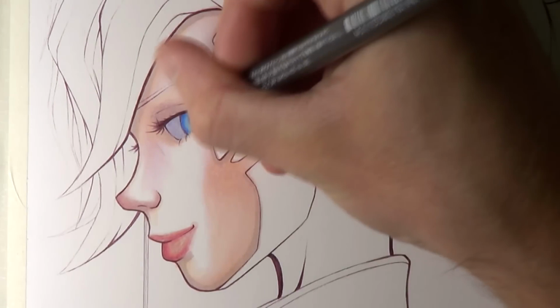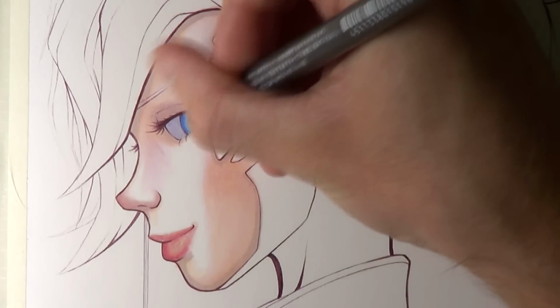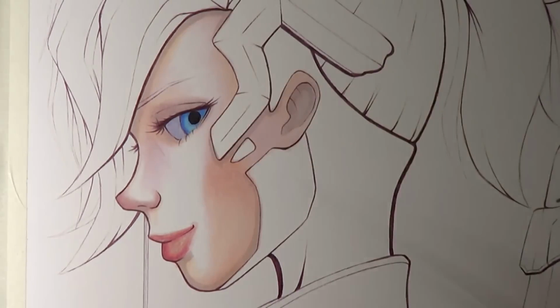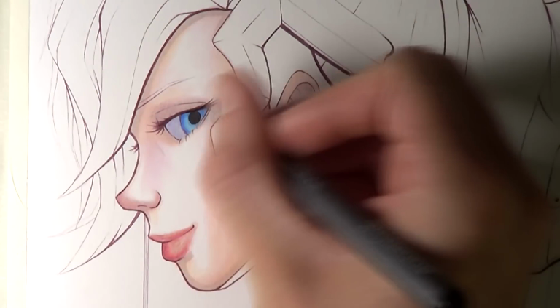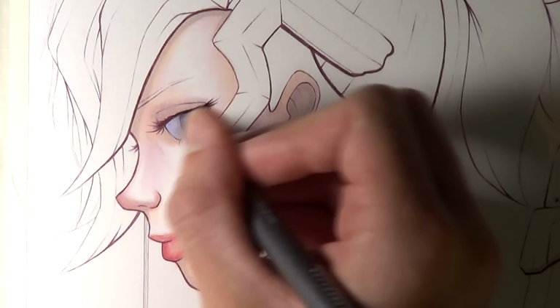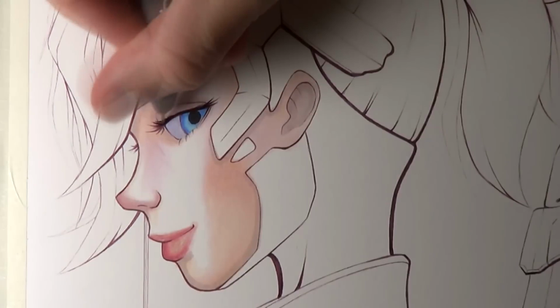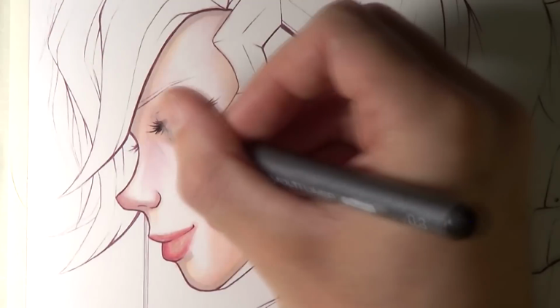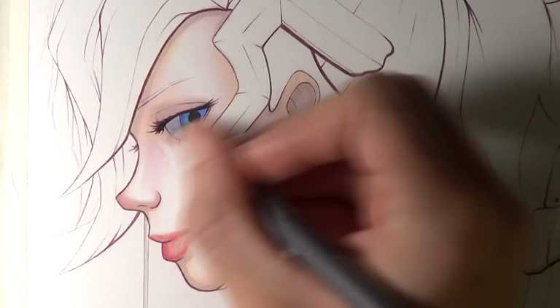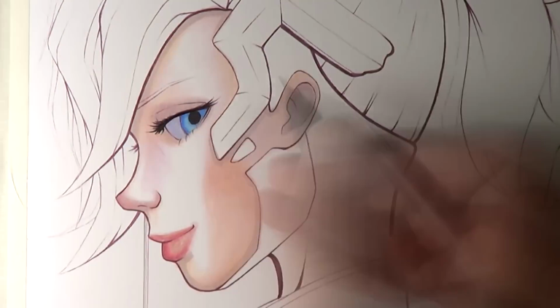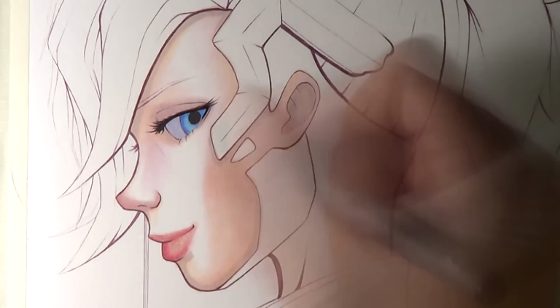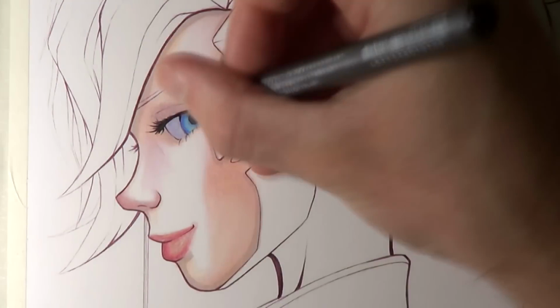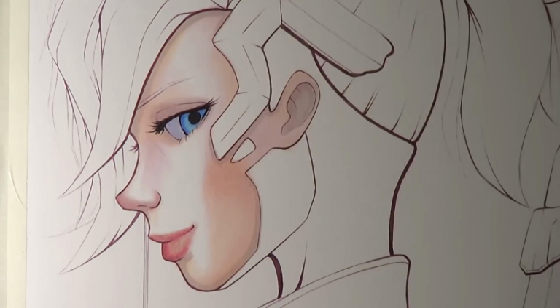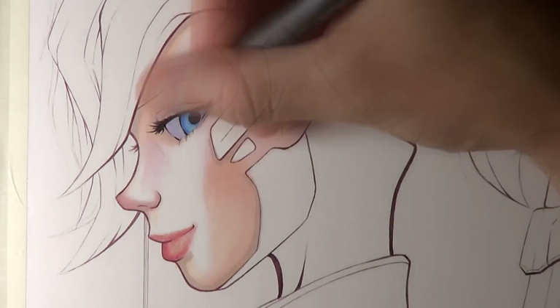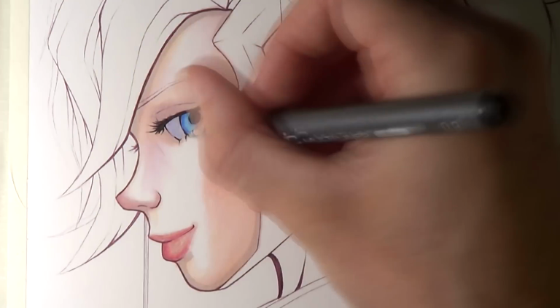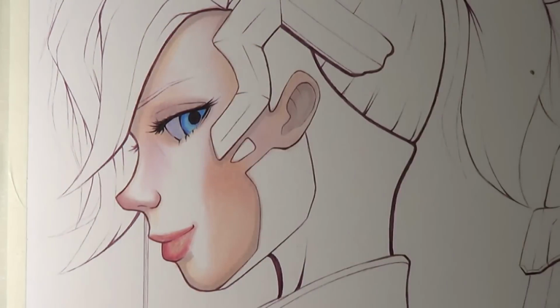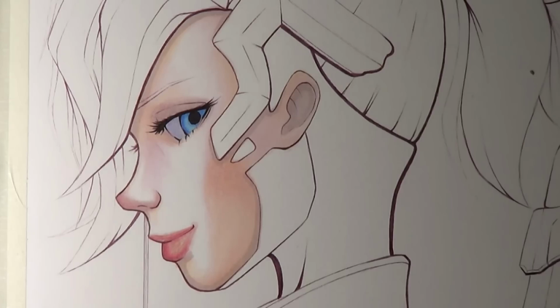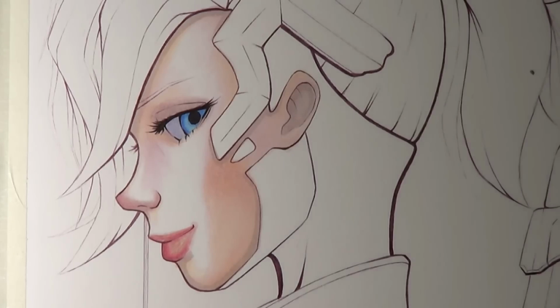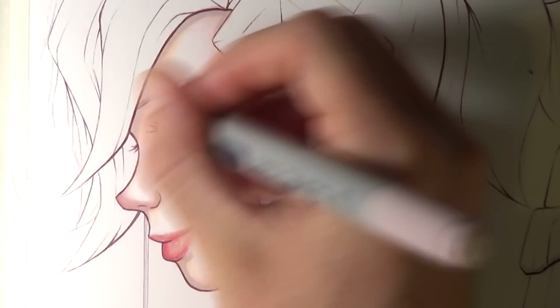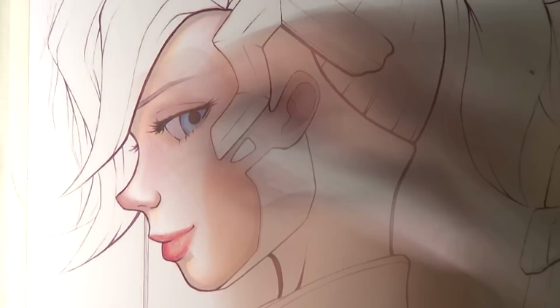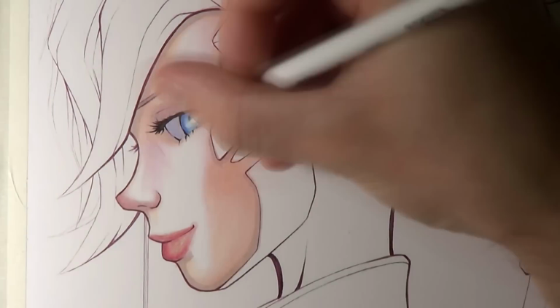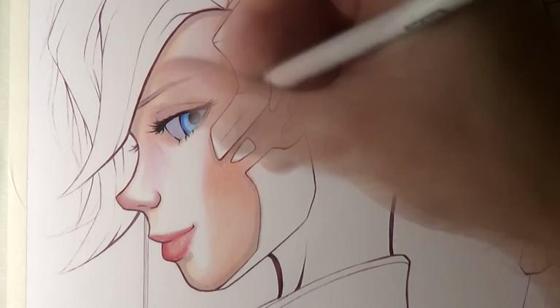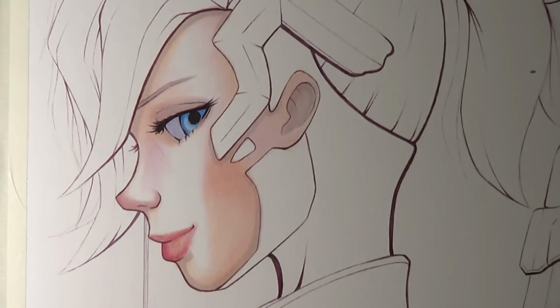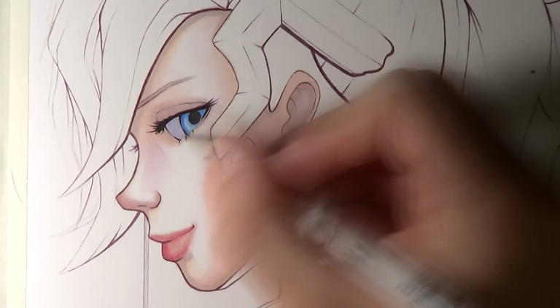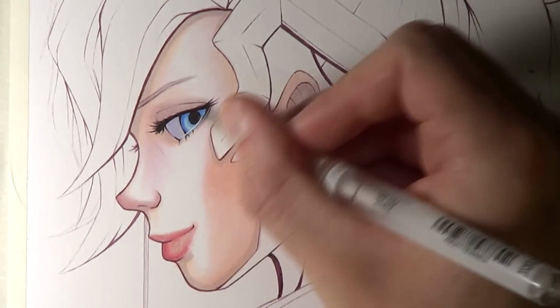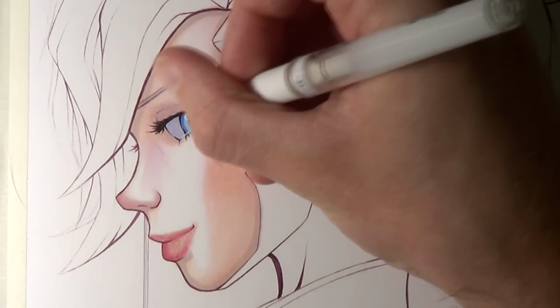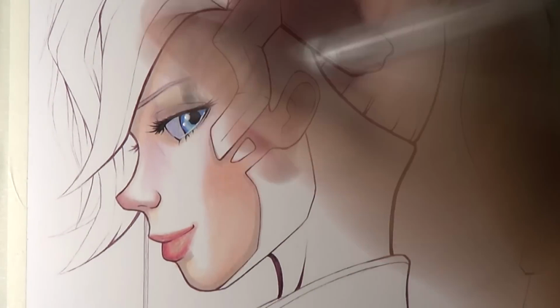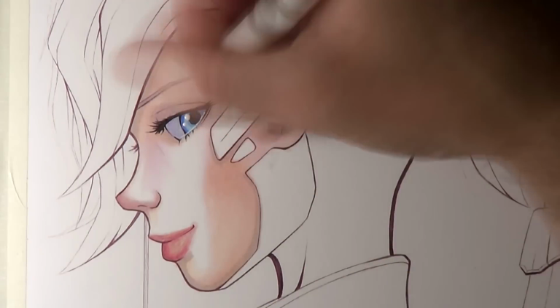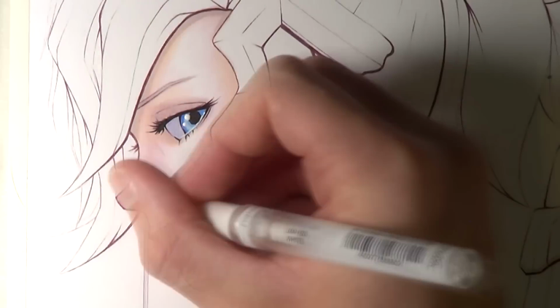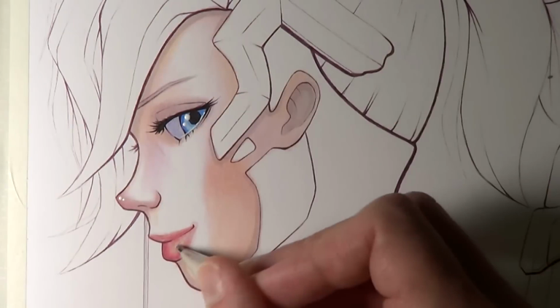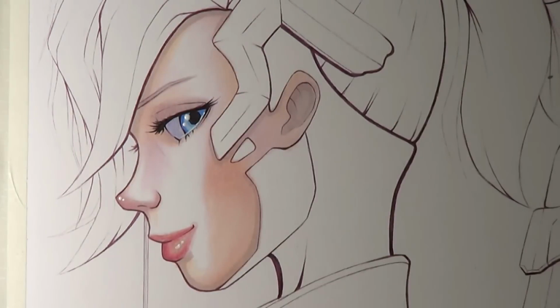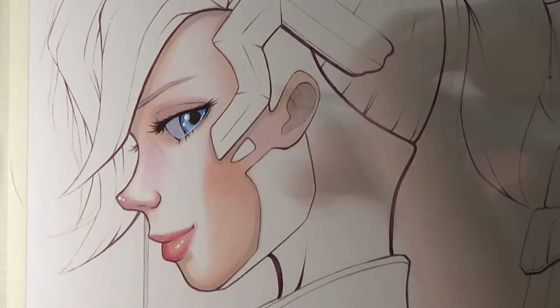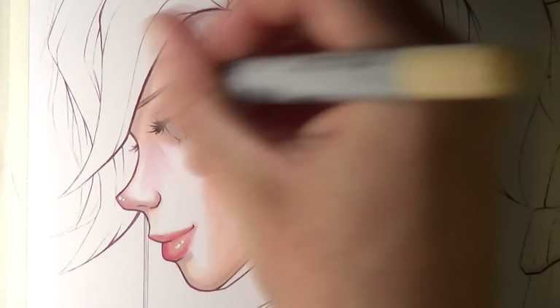For the white paint highlights that you can see on the eyes, nose, and mouth, I used a Uniball Signo Broad Pigment Ink white pen. I probably ended up going a bit overboard with the highlights, but I really love adding them with this pen.